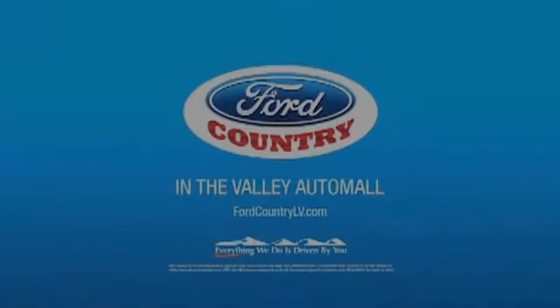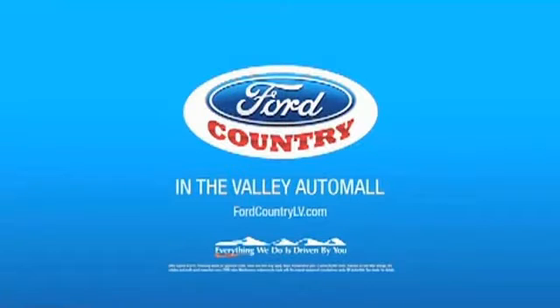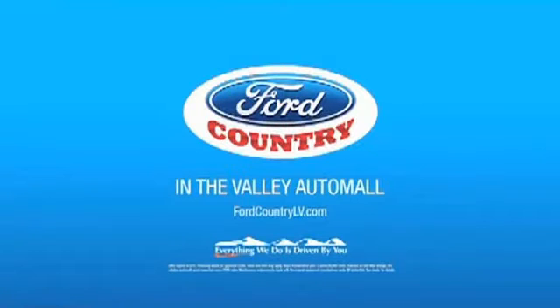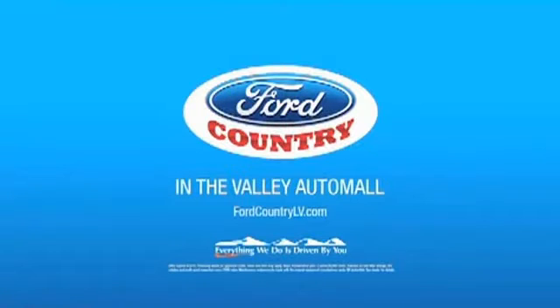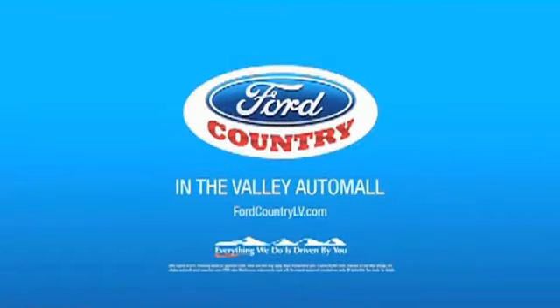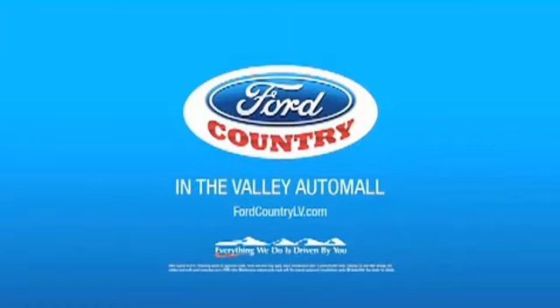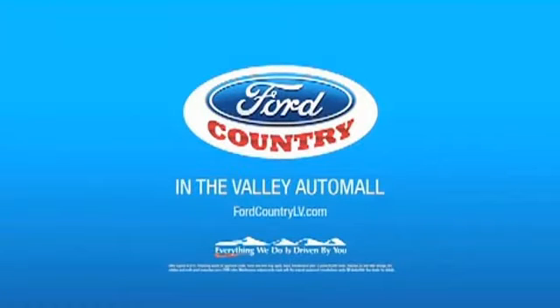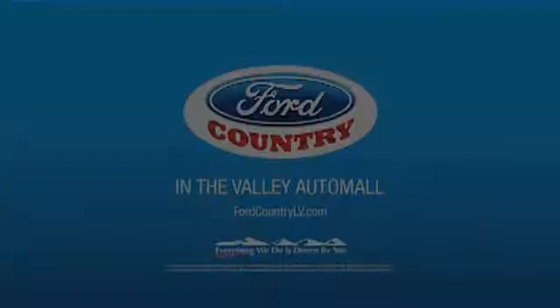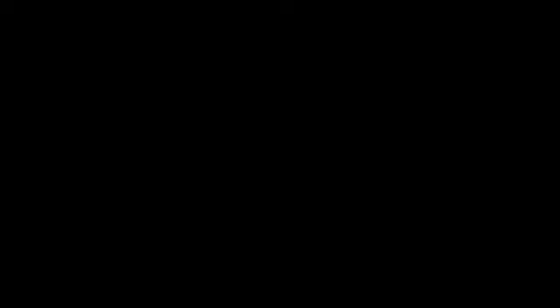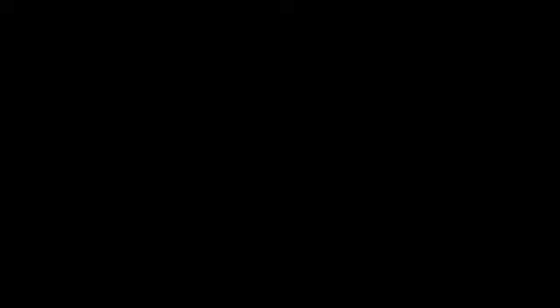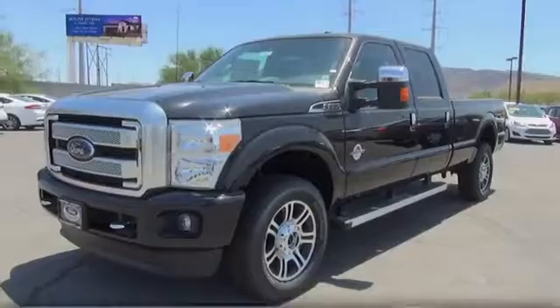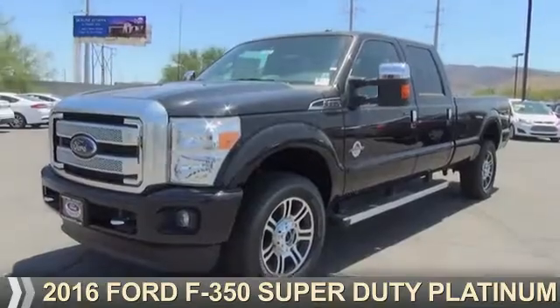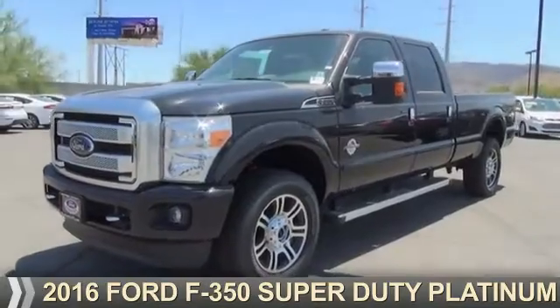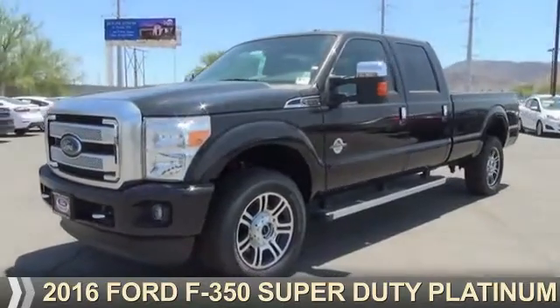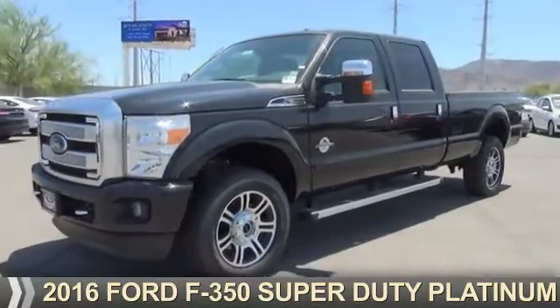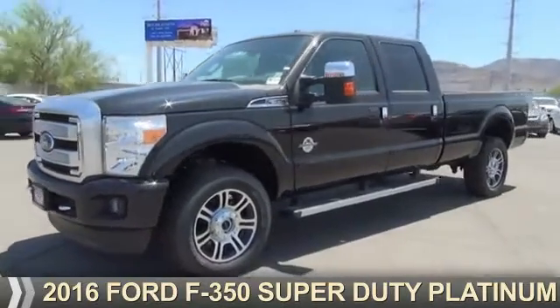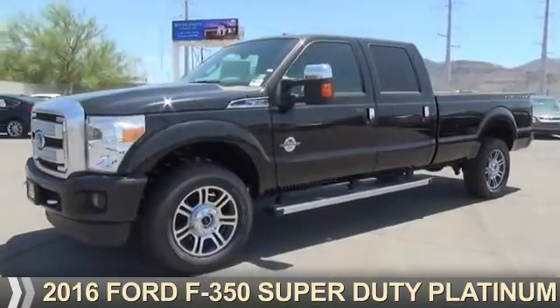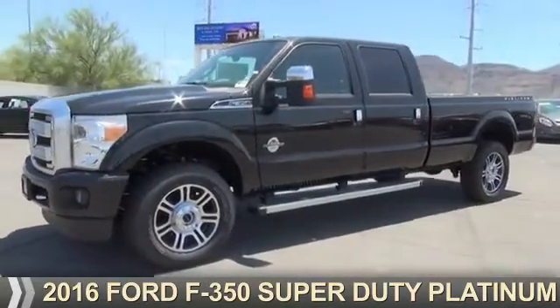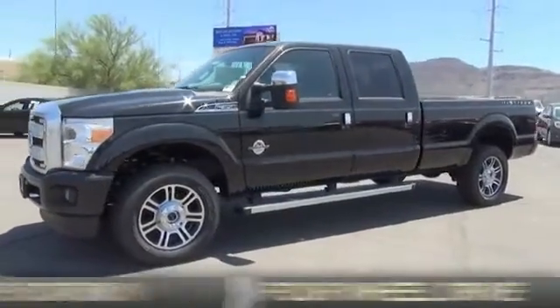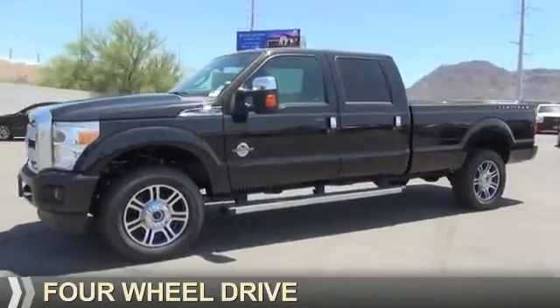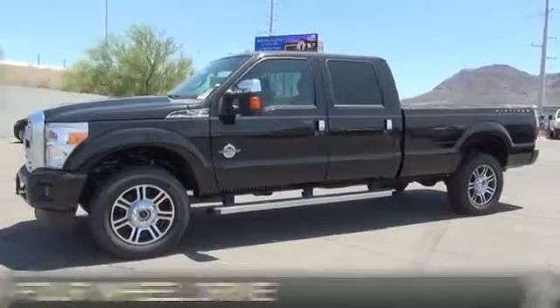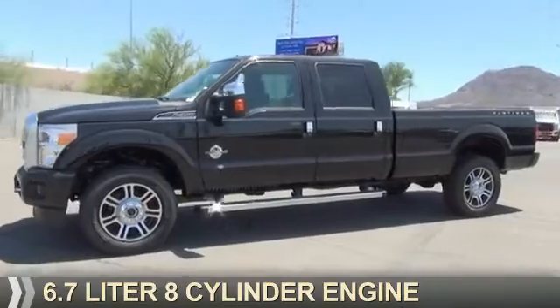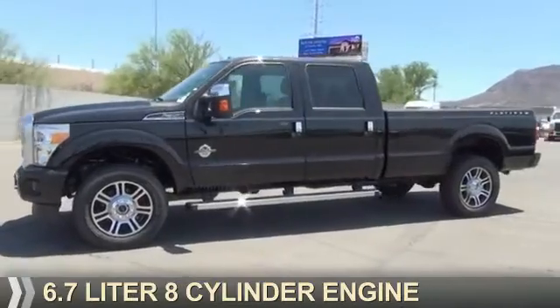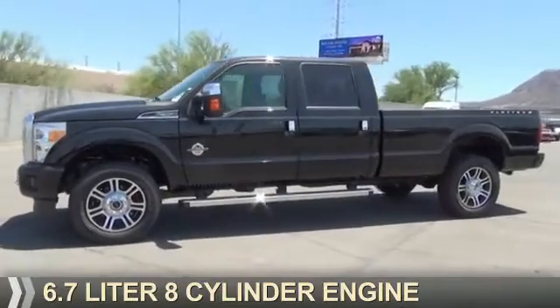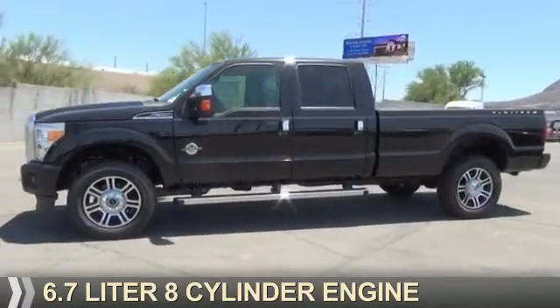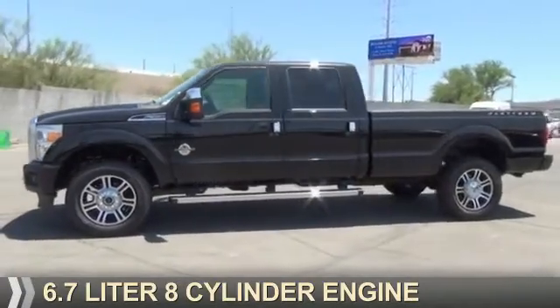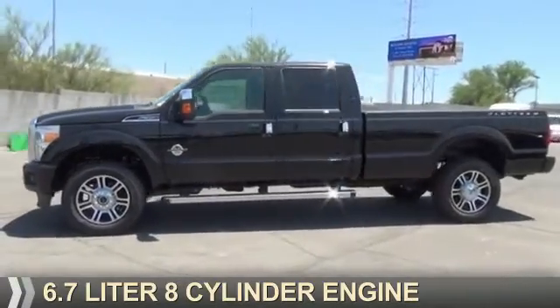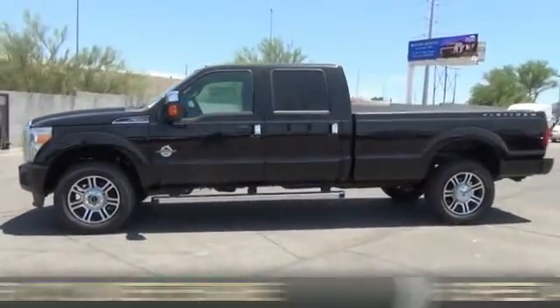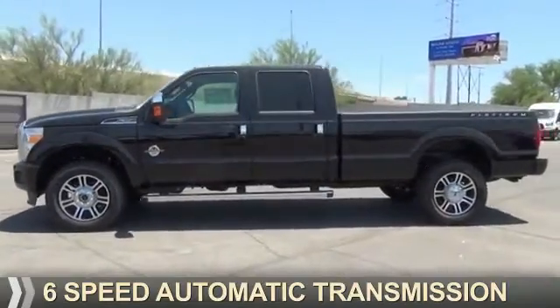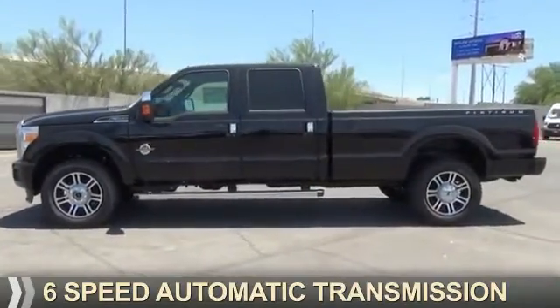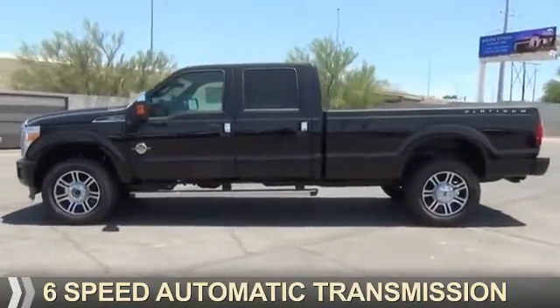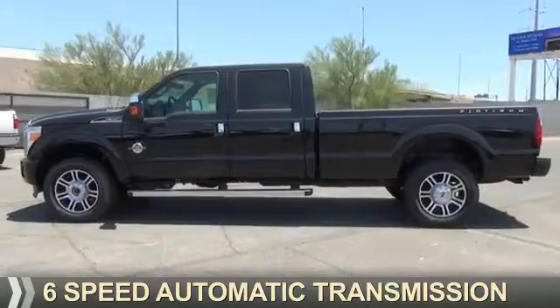Visit Ford Country in the Valley Auto Mall today. This could be the vehicle you're looking for. It's powered by 4-wheel drive, a 6.7-liter, 8-cylinder engine, and a 6-speed automatic transmission.